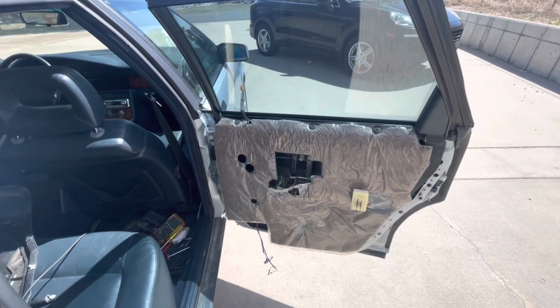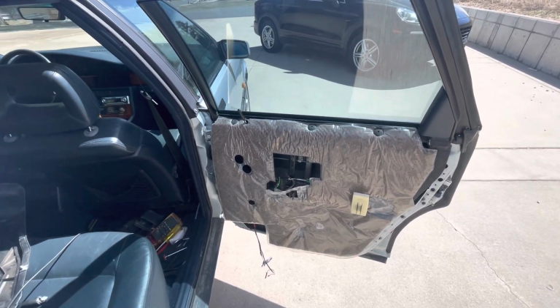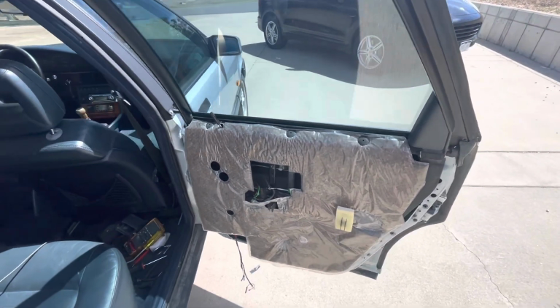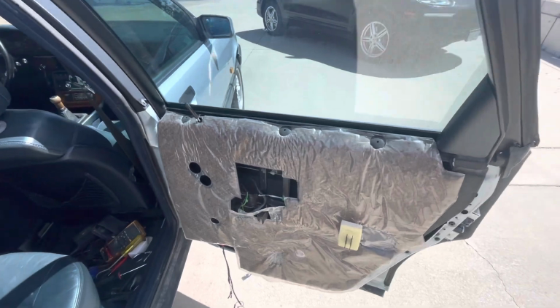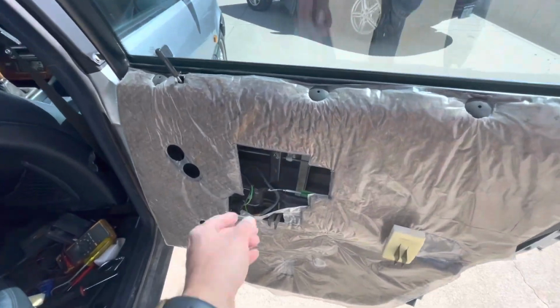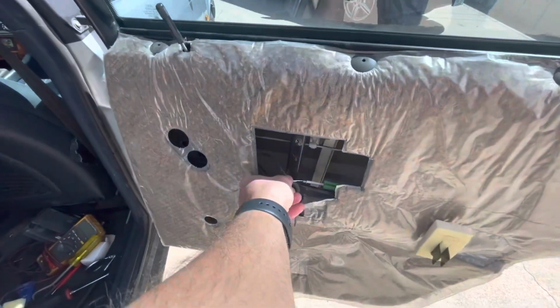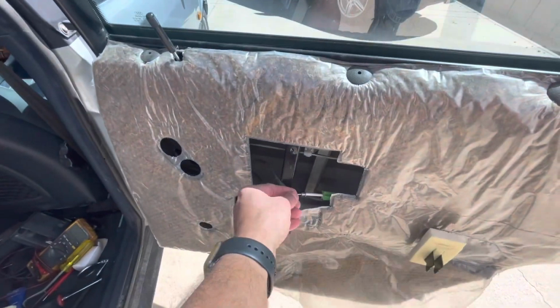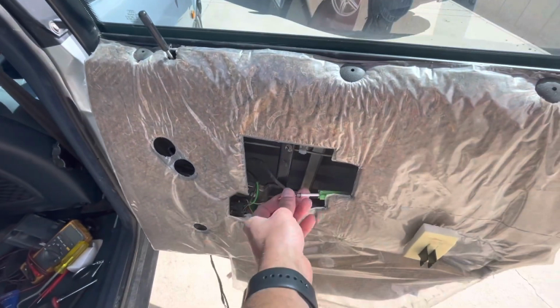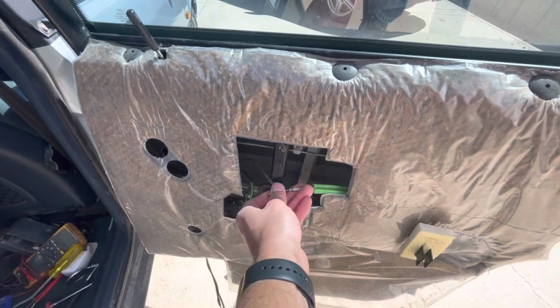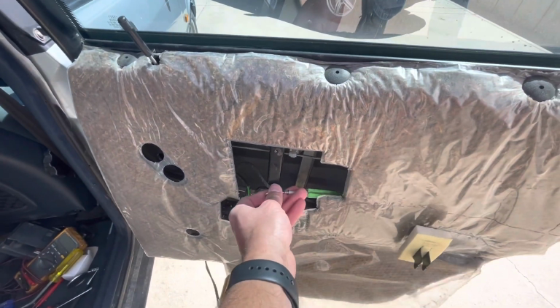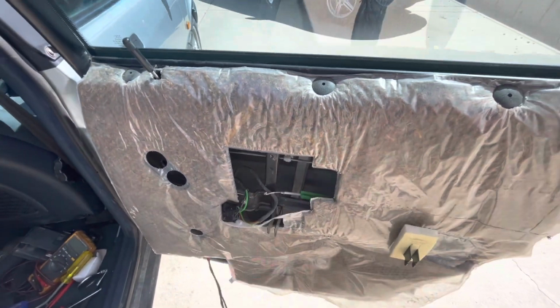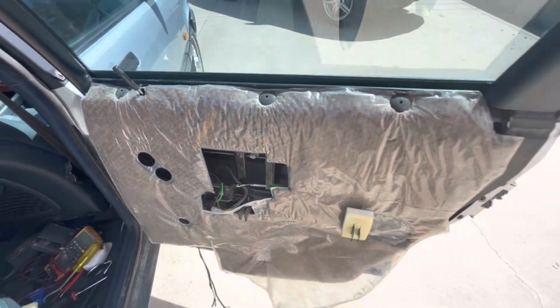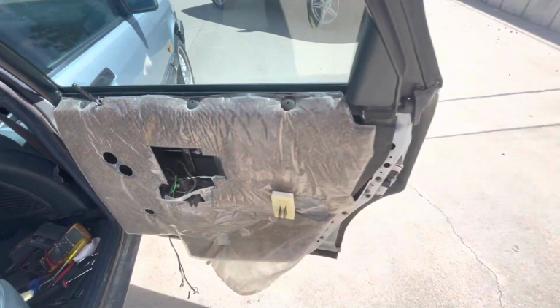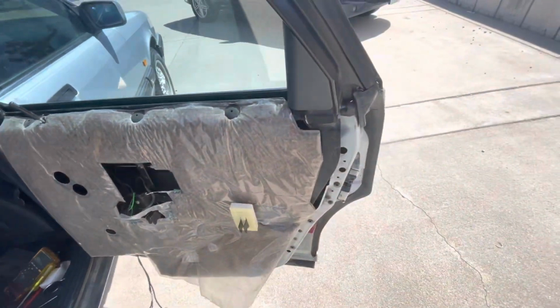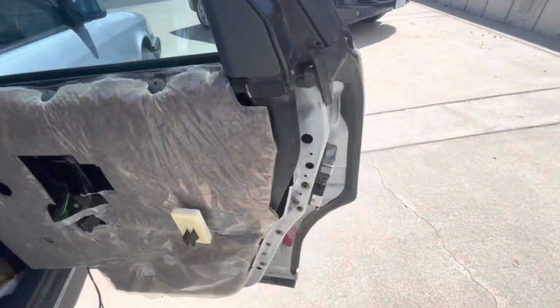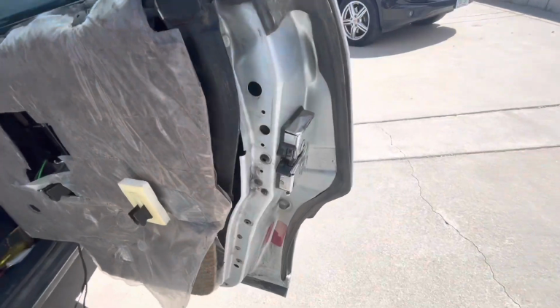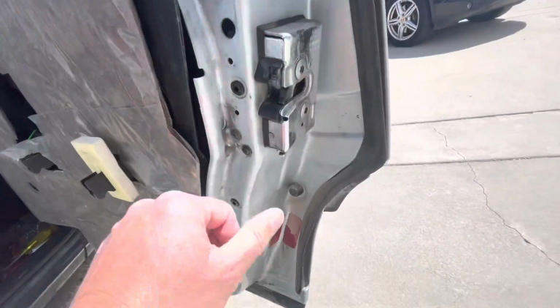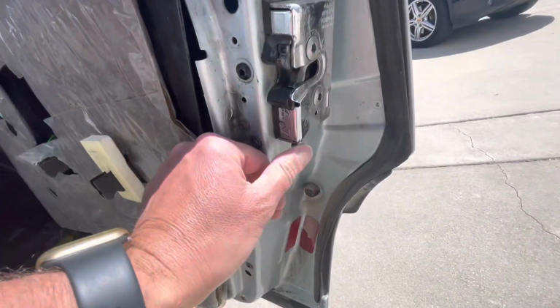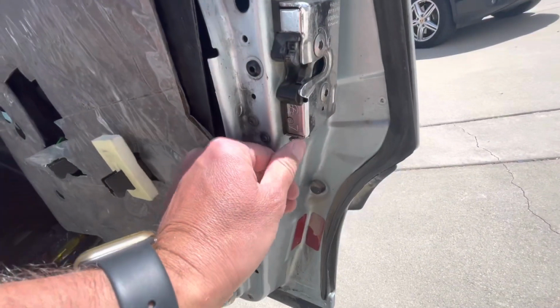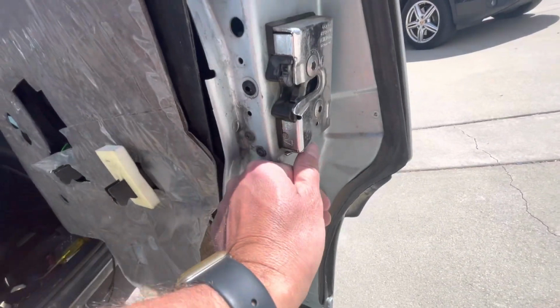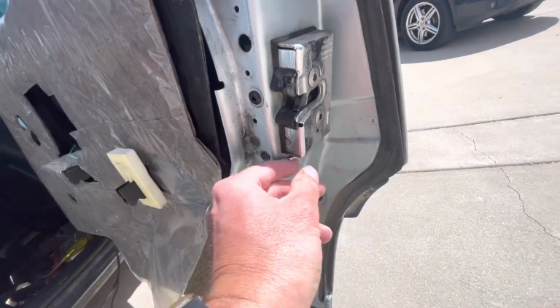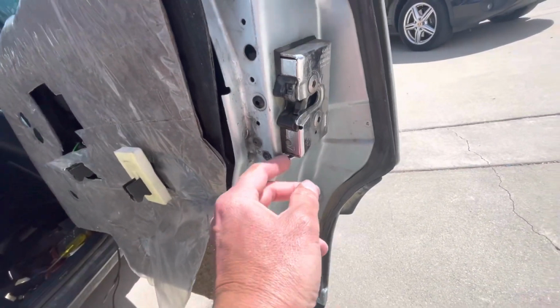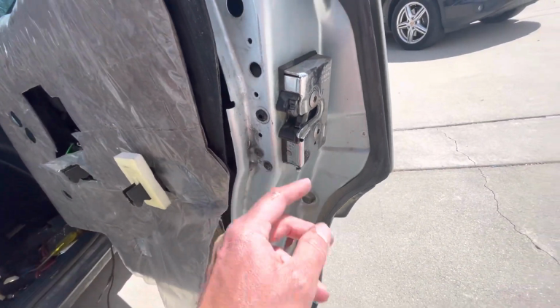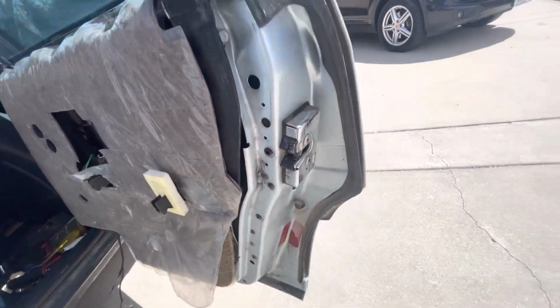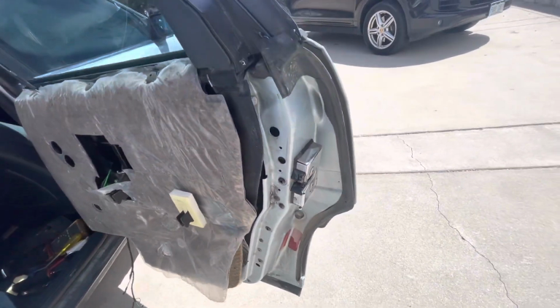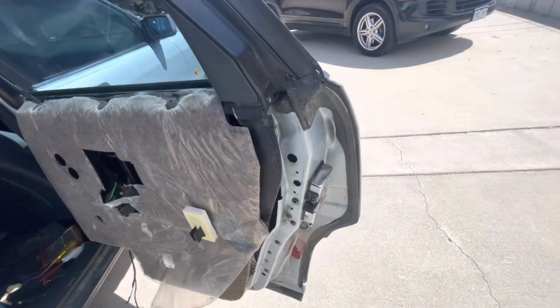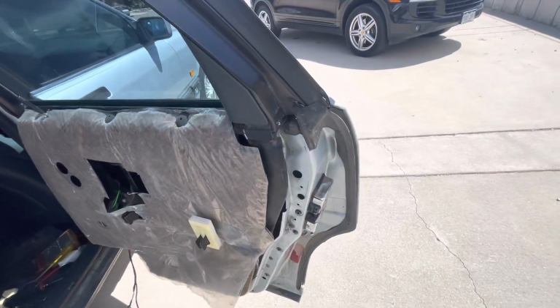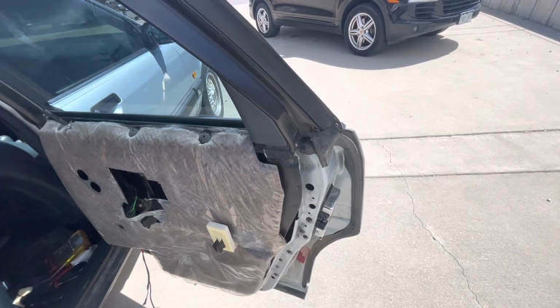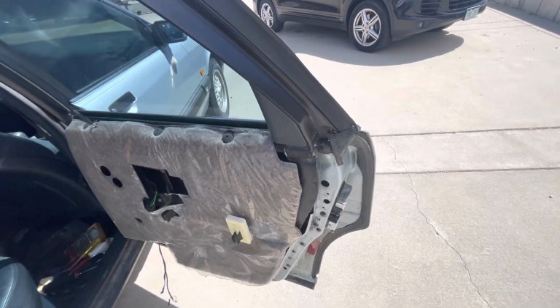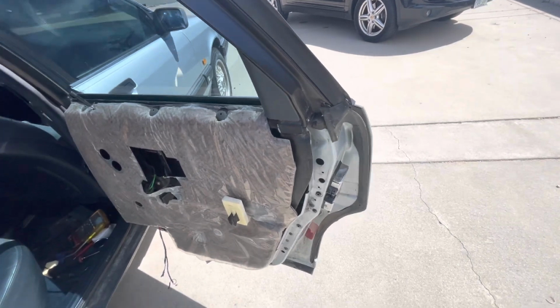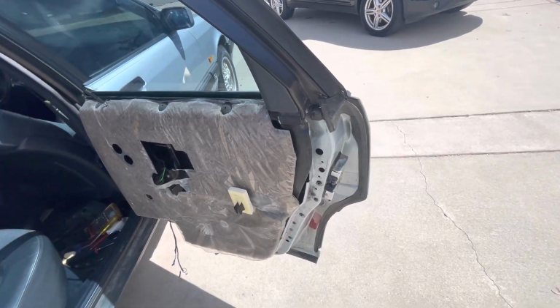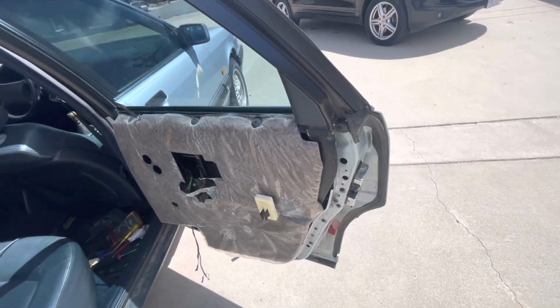The first and easiest thing I fixed was the door wouldn't open from the inside. It turns out there's actually a child lock which was somehow engaged, but I turned that off and got that to work.